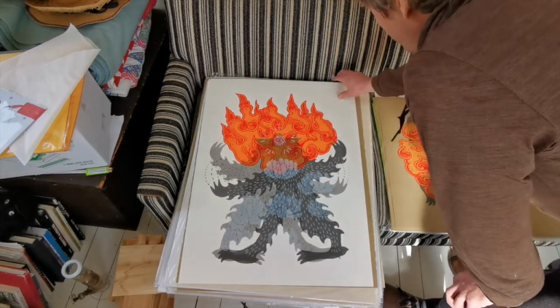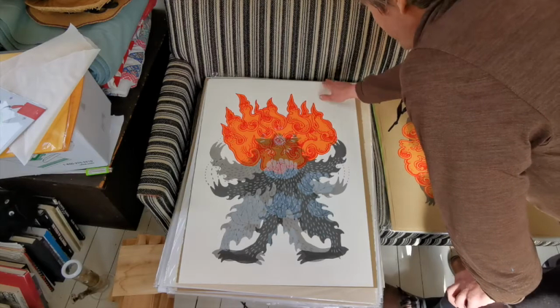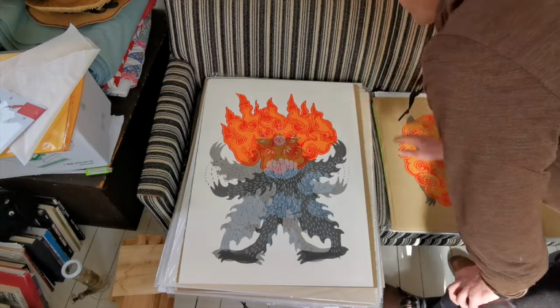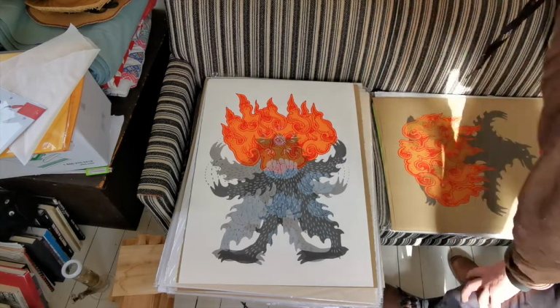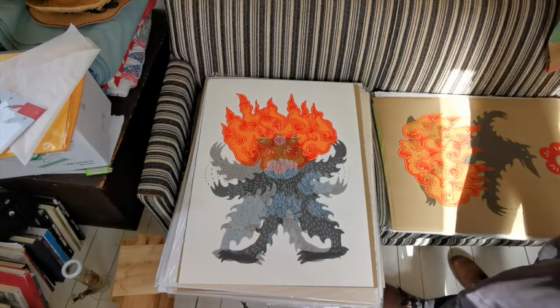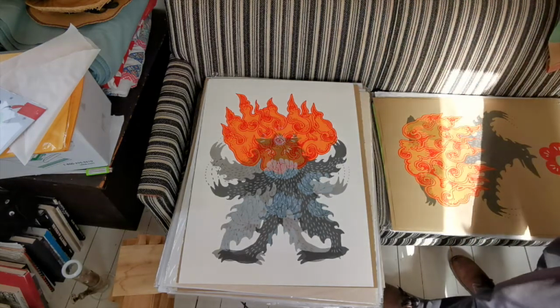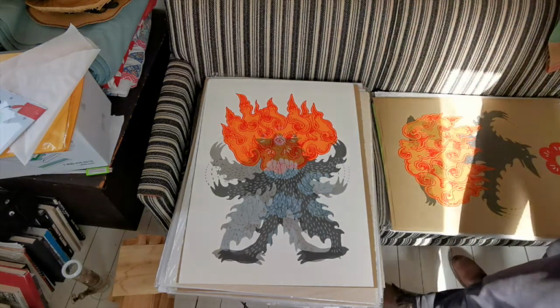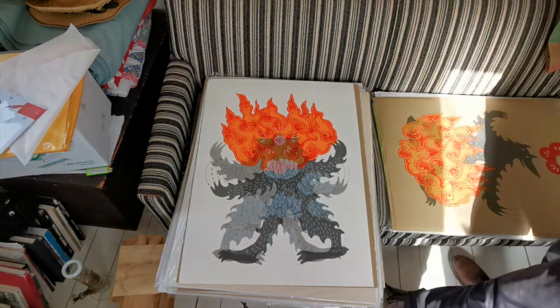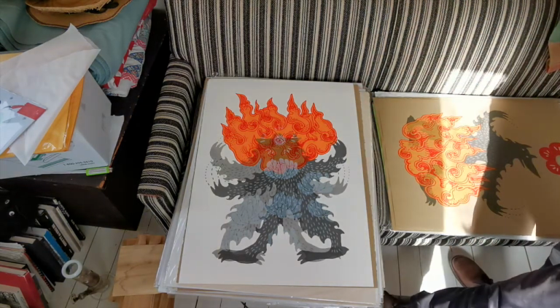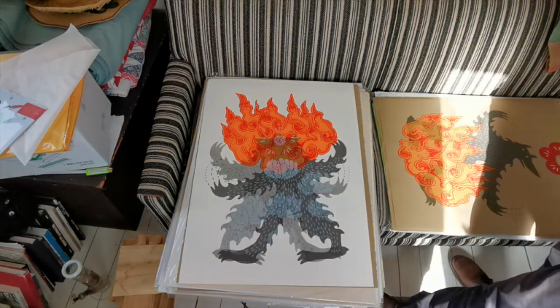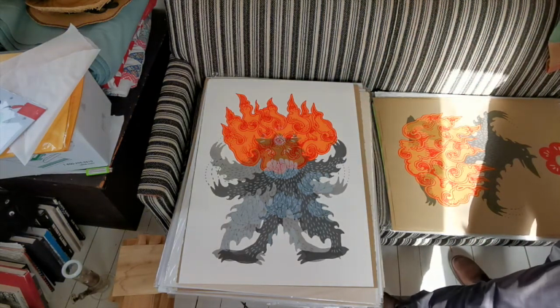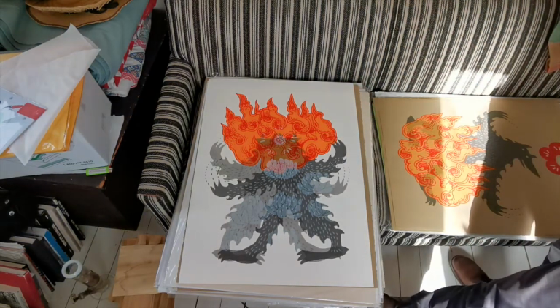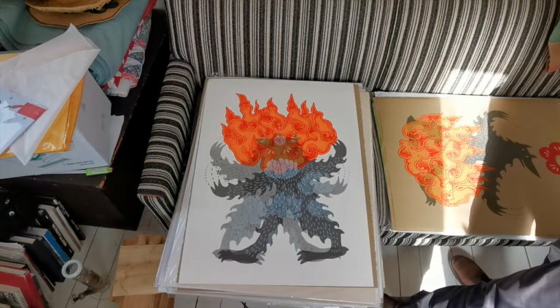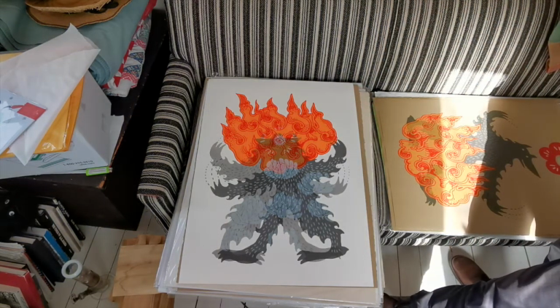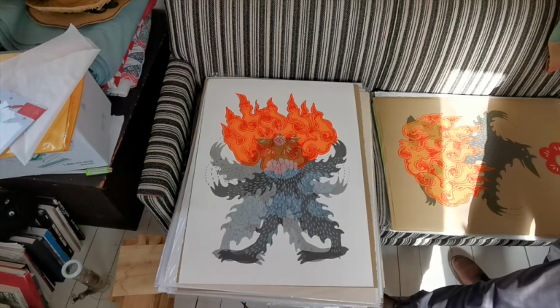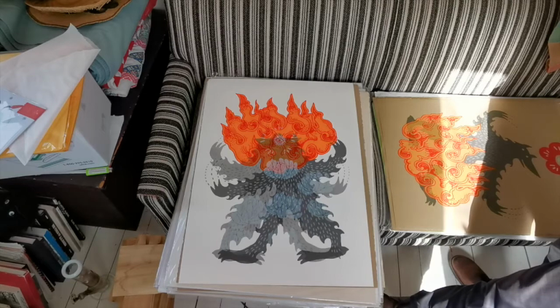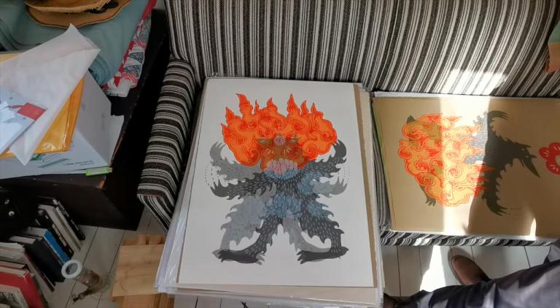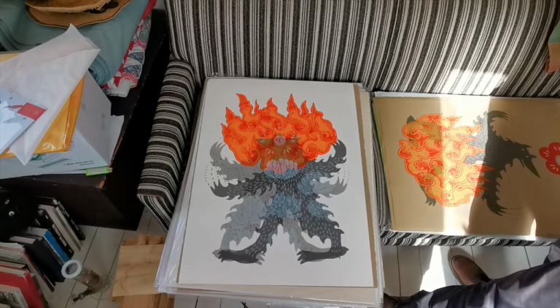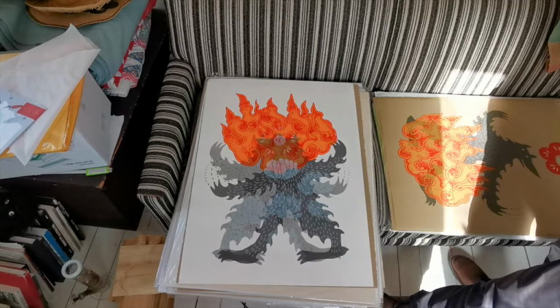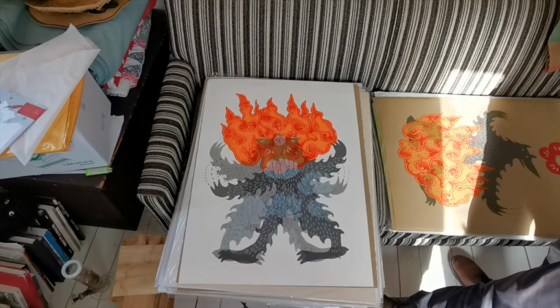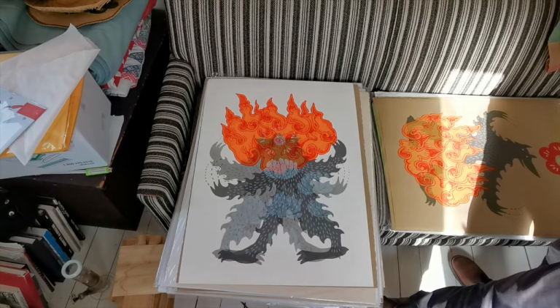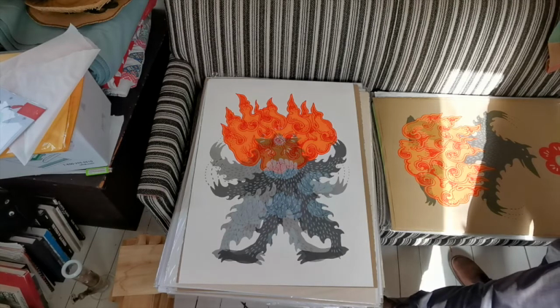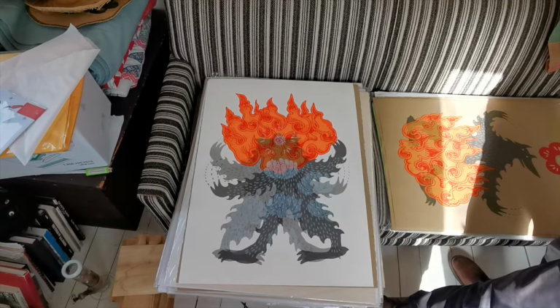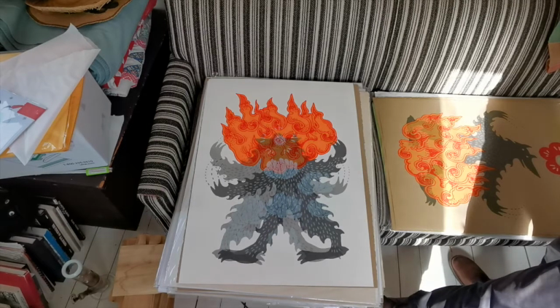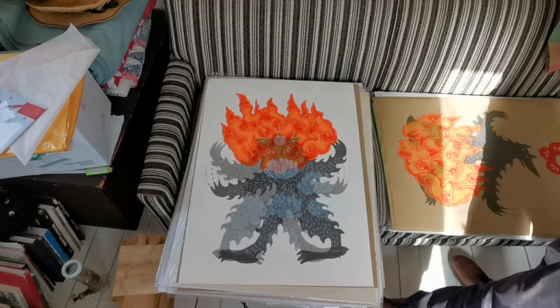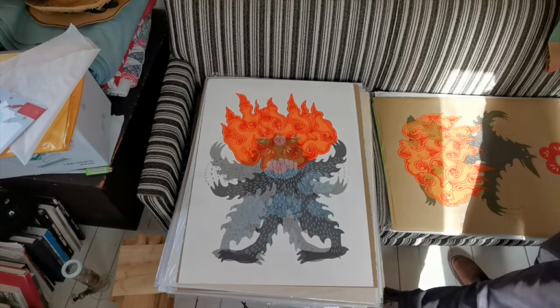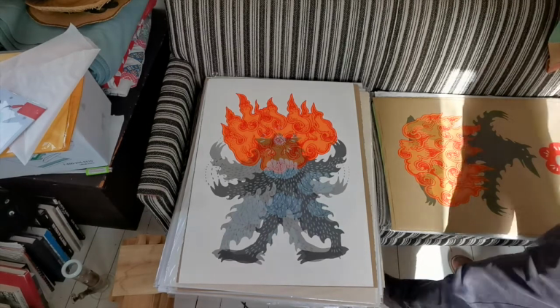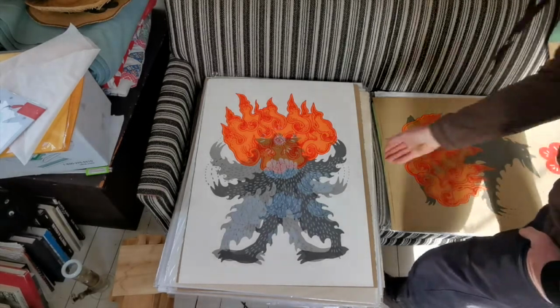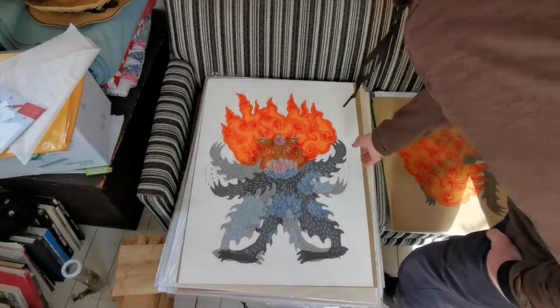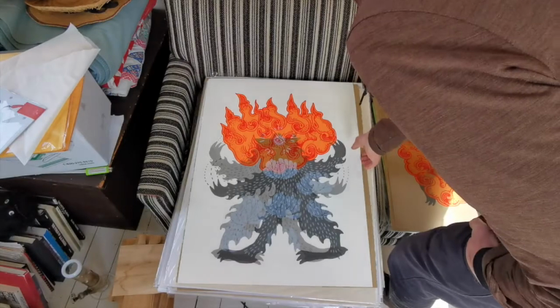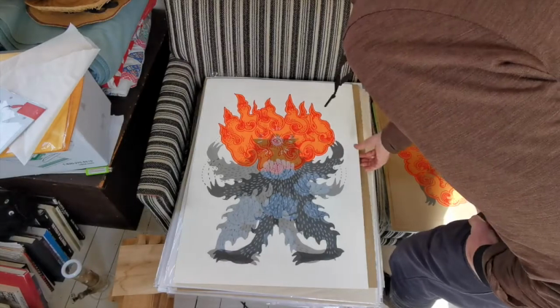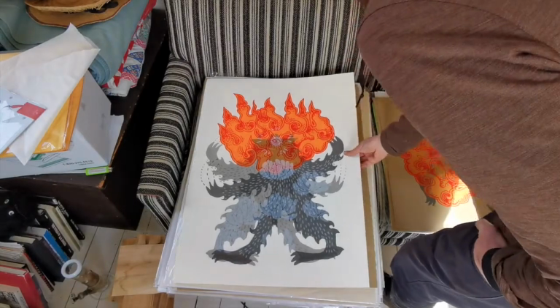Some folks bought it at an outdoor sale in Toronto and I didn't get a photo of it, and I was never able to recreate it — or maybe I never tried.